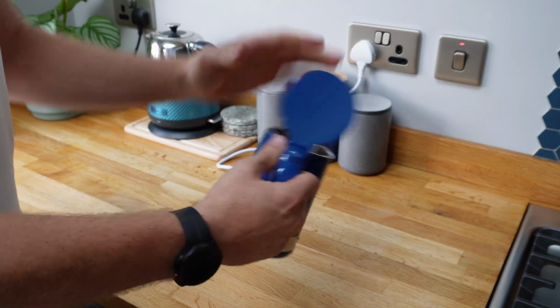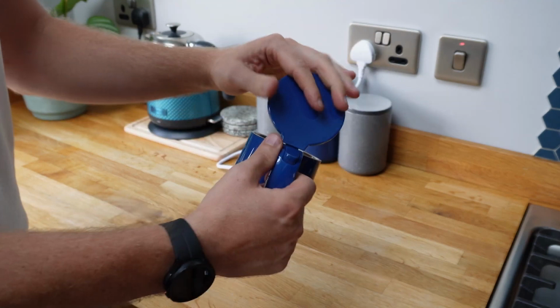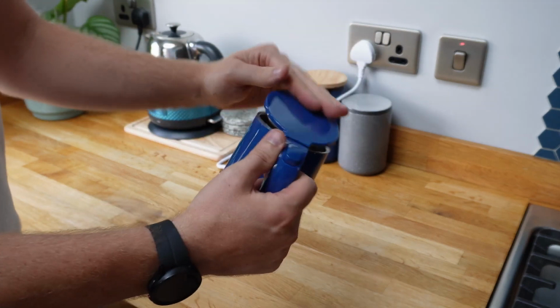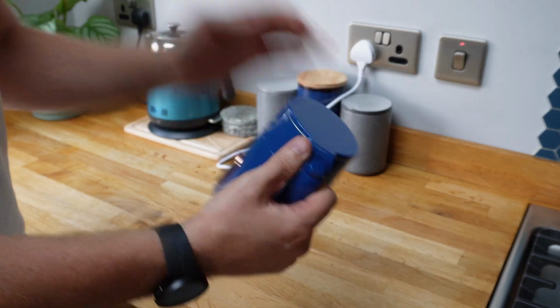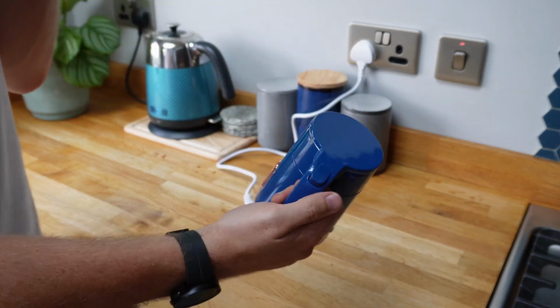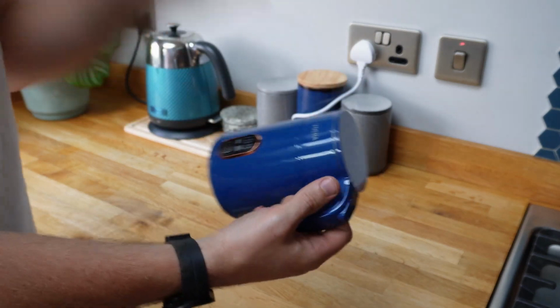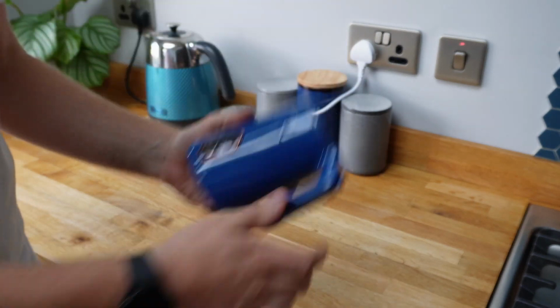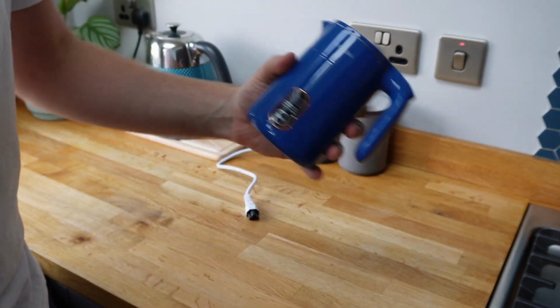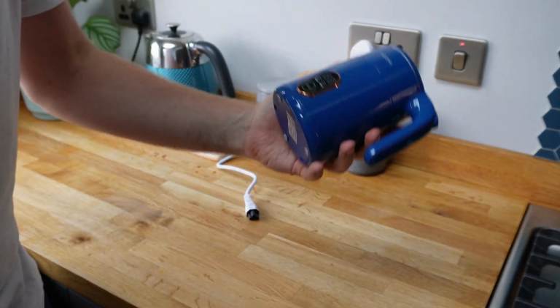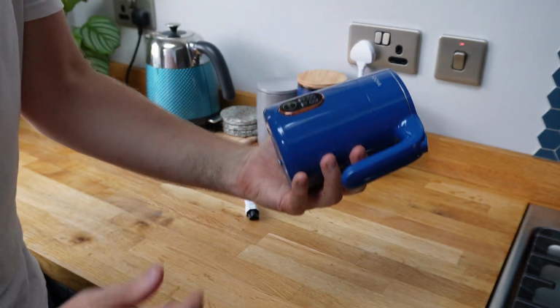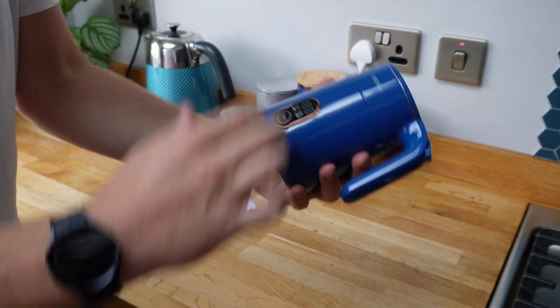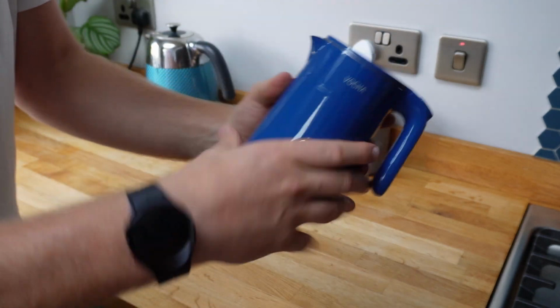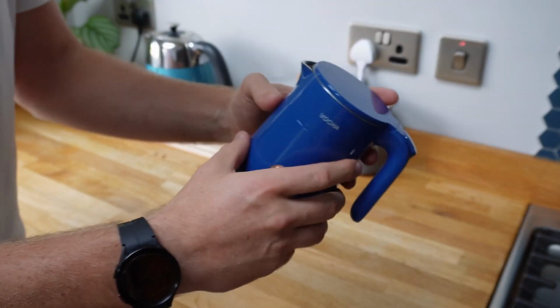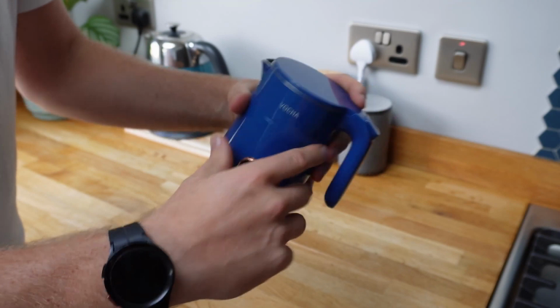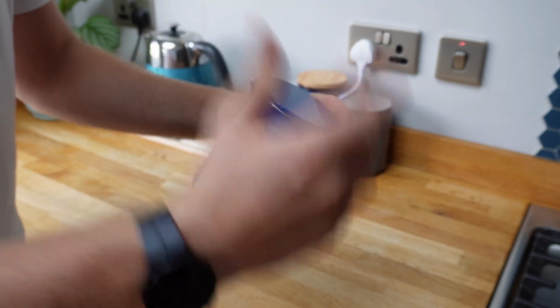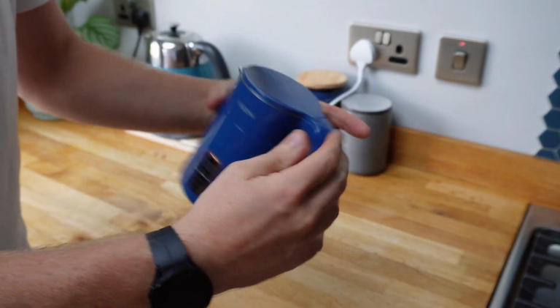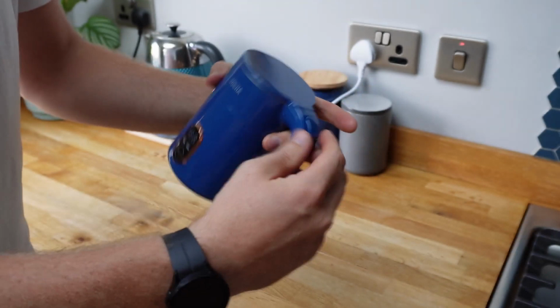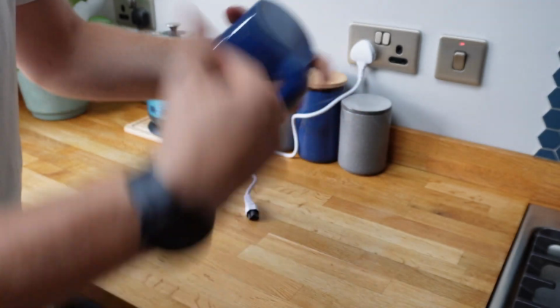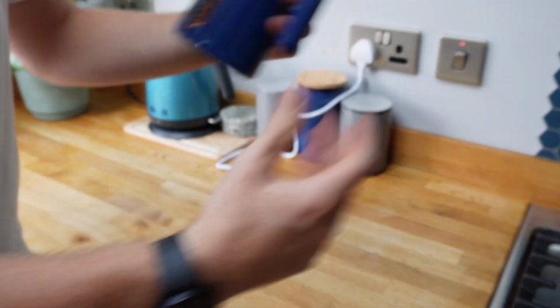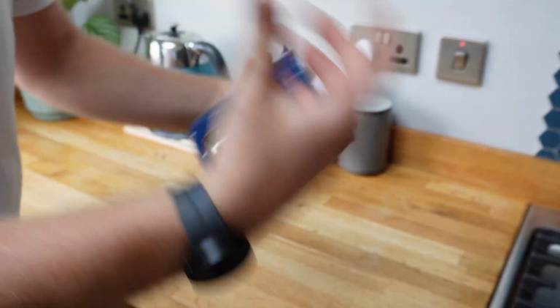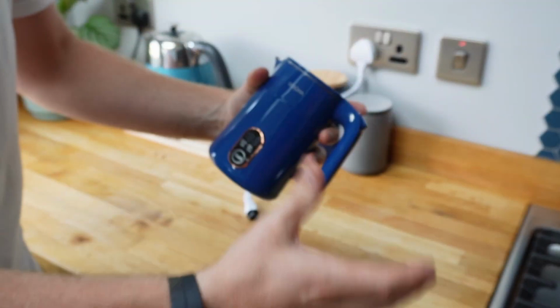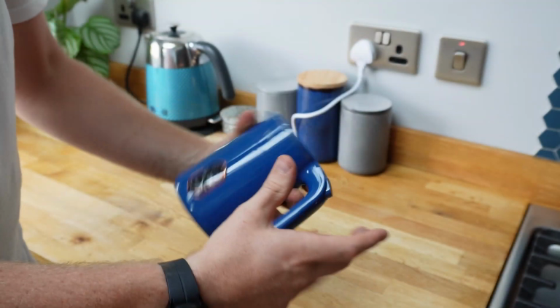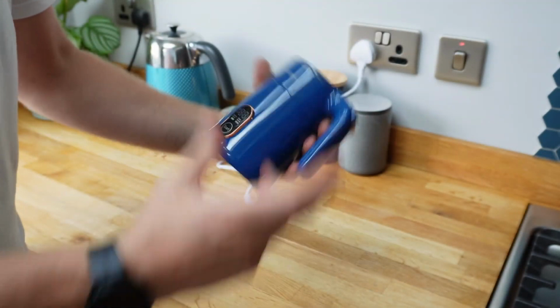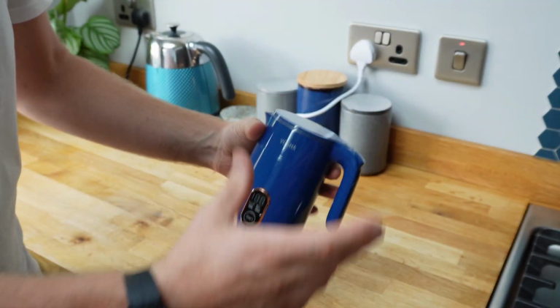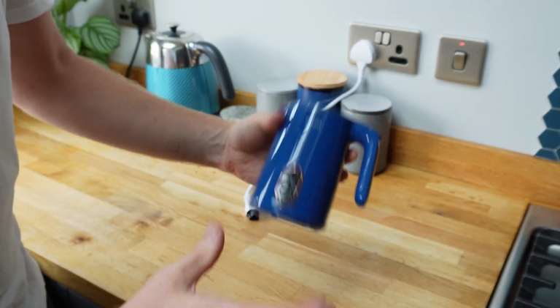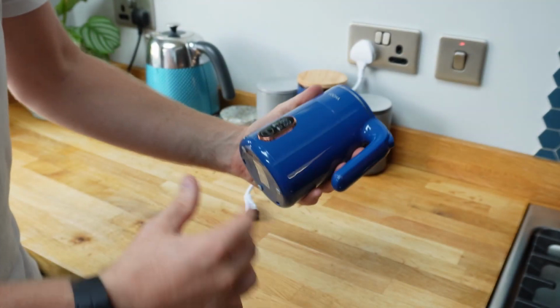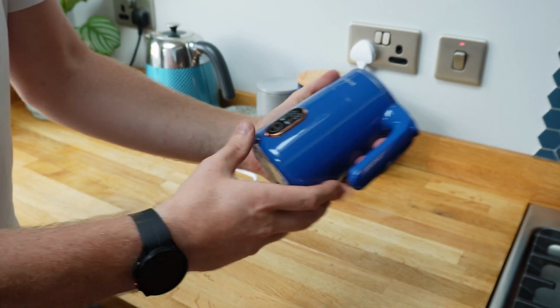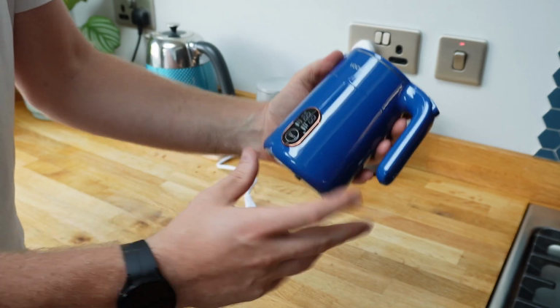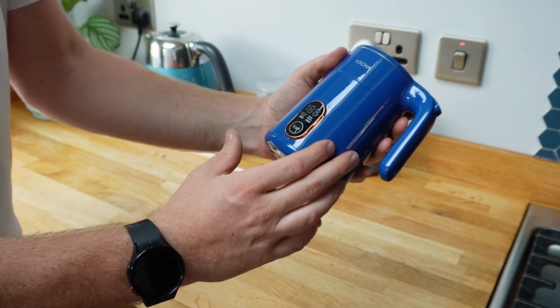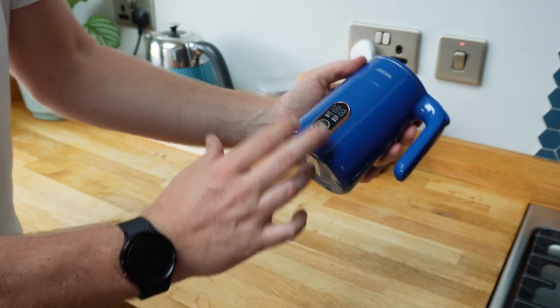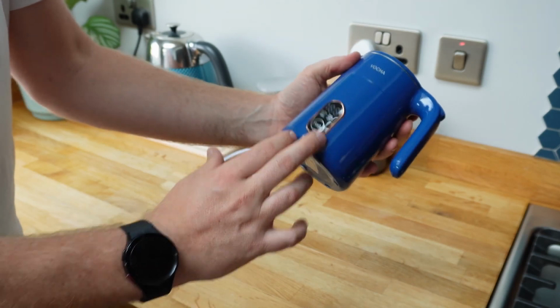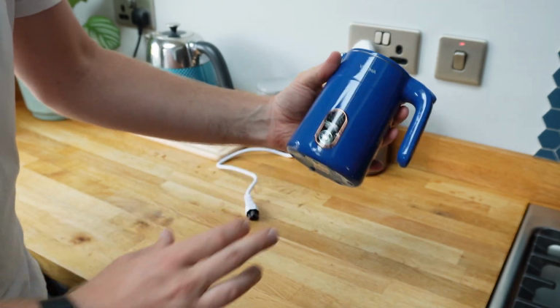The instructions do mention that if you are using it for the first time, or after a while, to half fill it and boil it a couple of times - that'll just obviously clean out the kettle. So we'll do that first of all, and then I'll show you the other user settings on there.